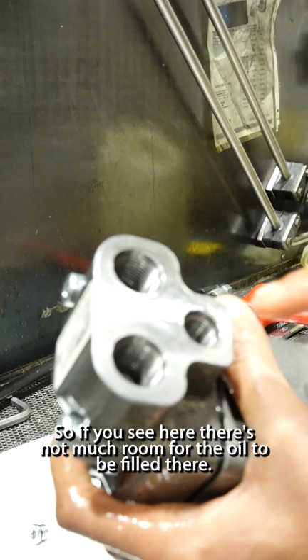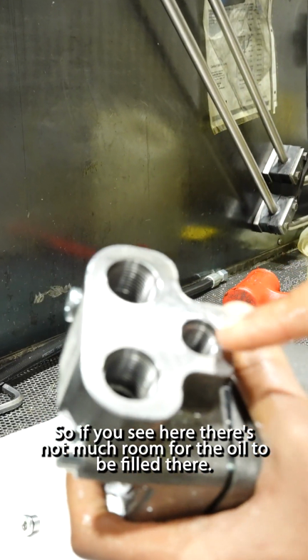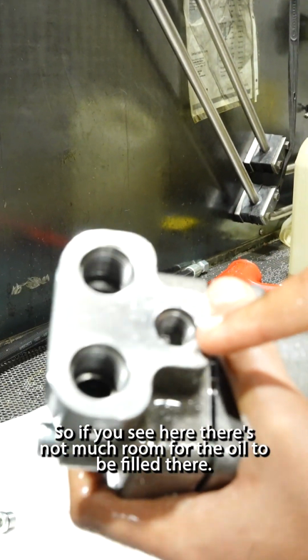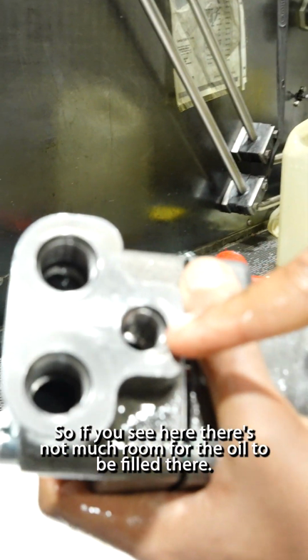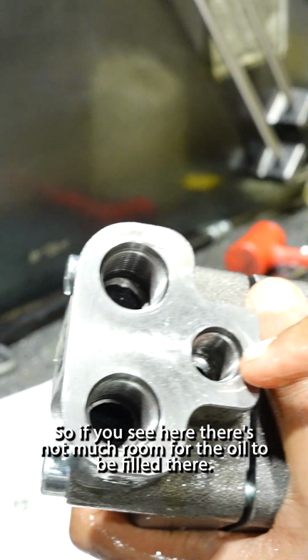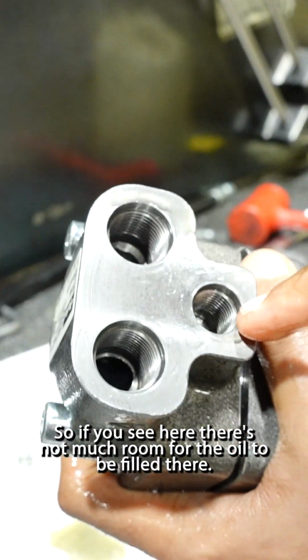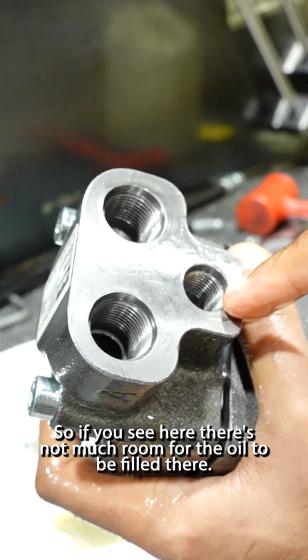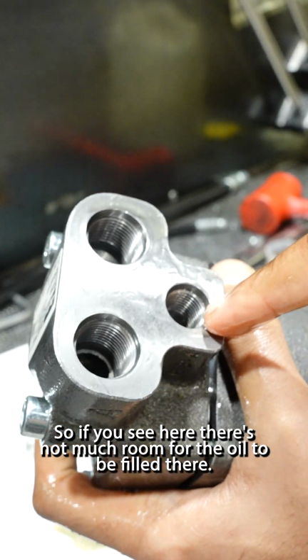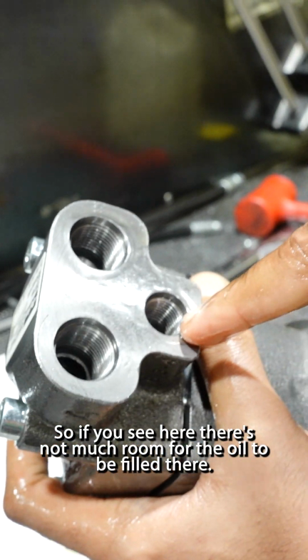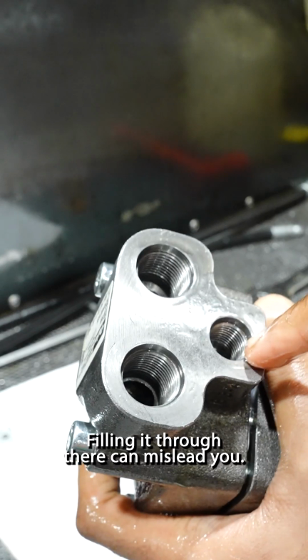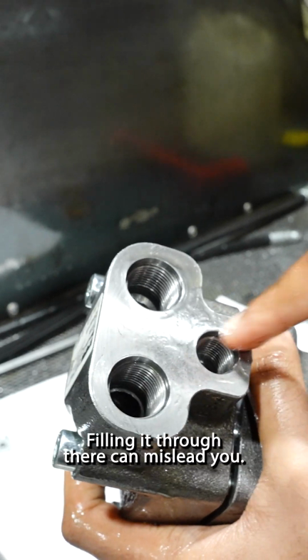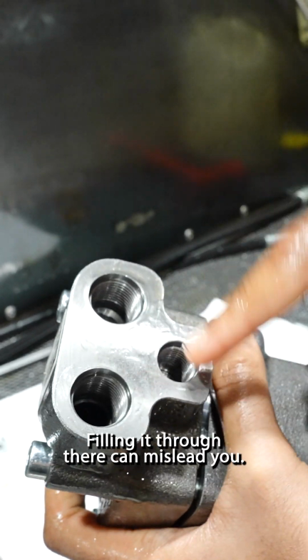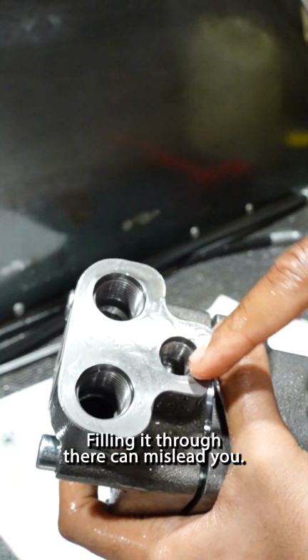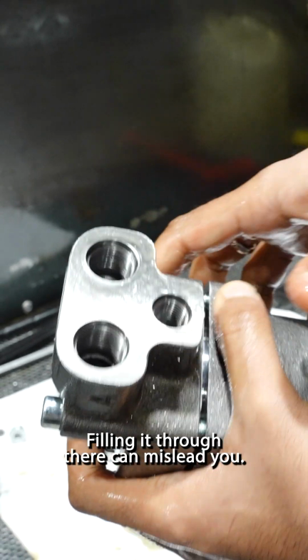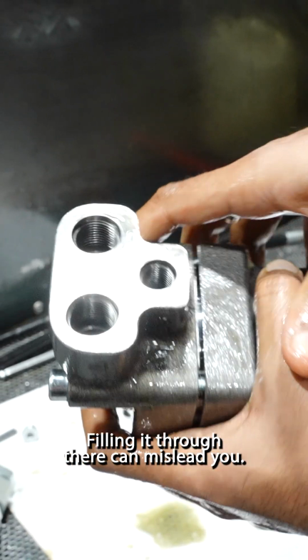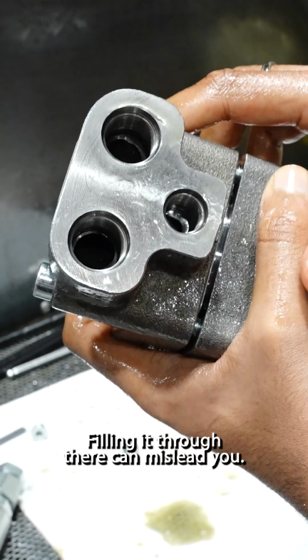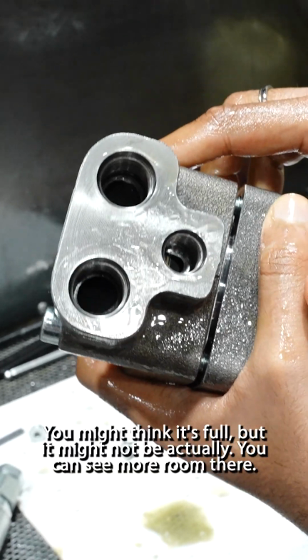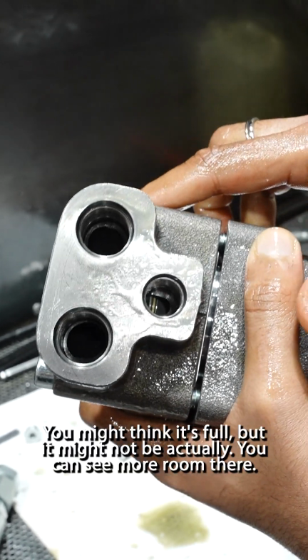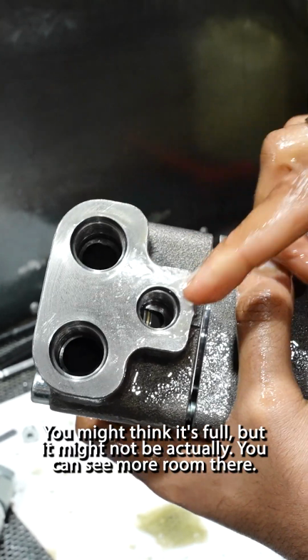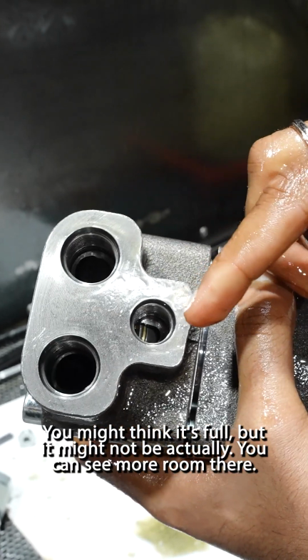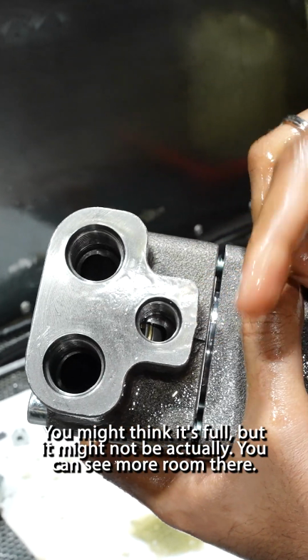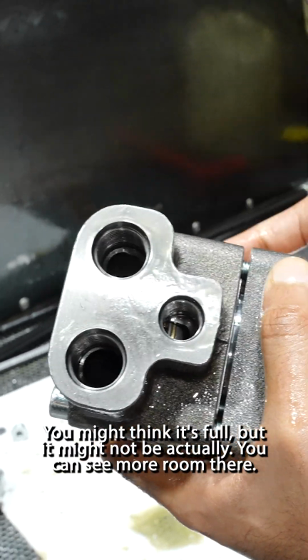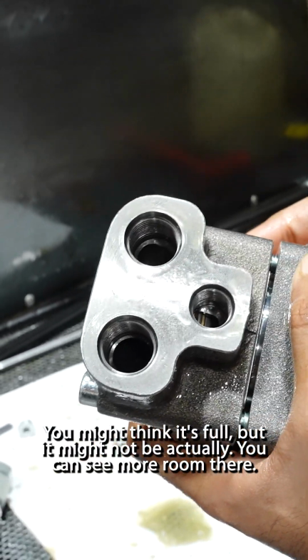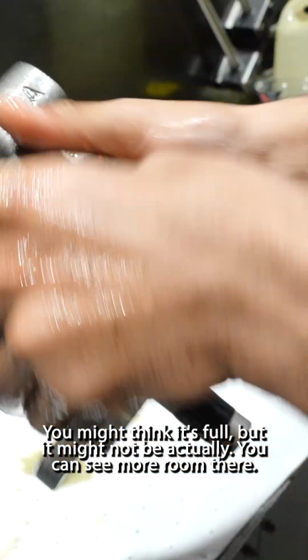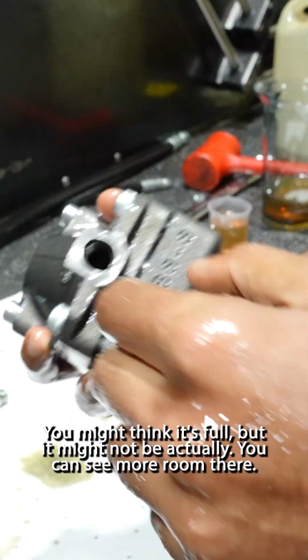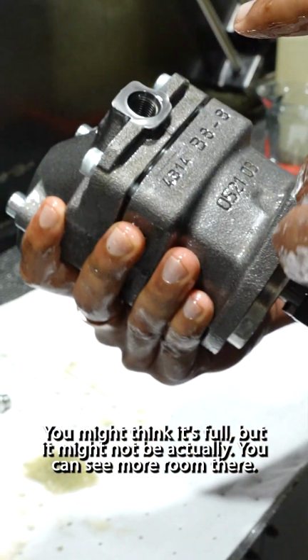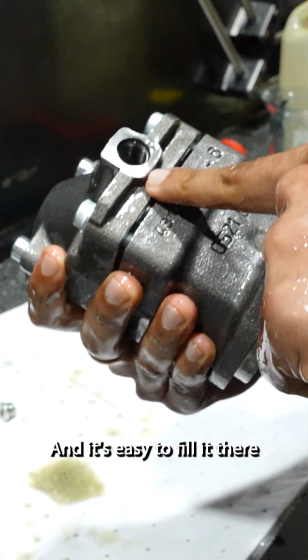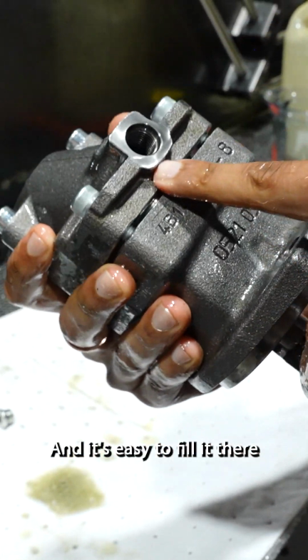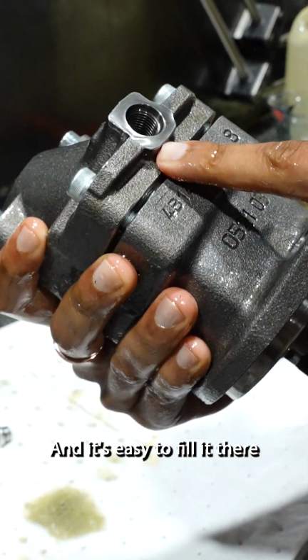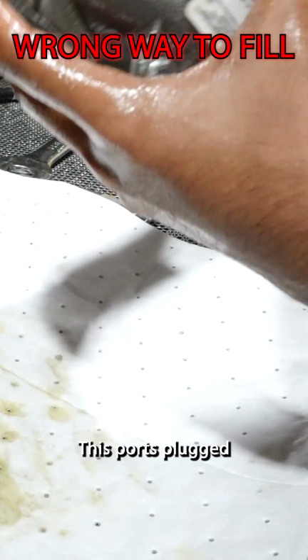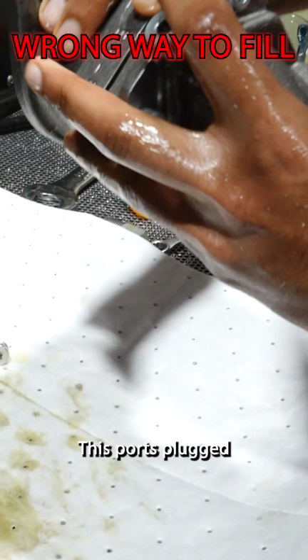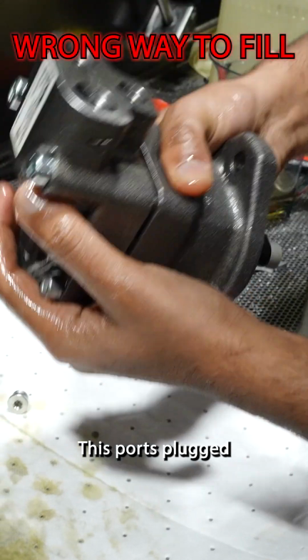If you see here, there's not much room for the oil to be filled there. Filling it through there can mislead you — you might think it's full but it might not actually be. You can see there's more room there, and it's easy to fill it there. The sports board.